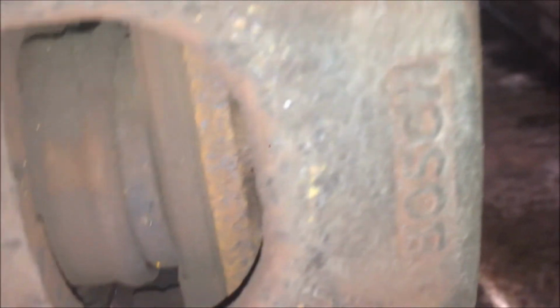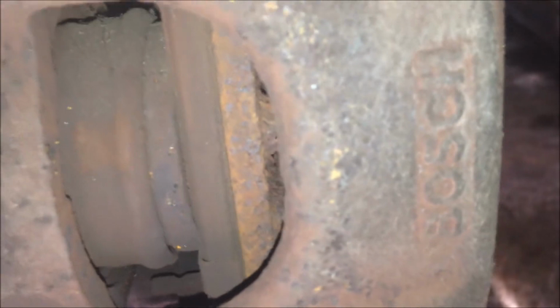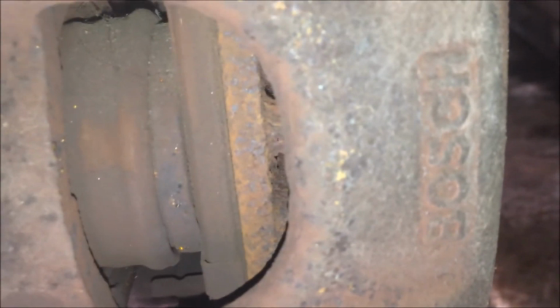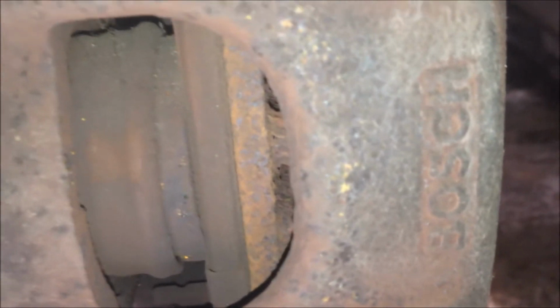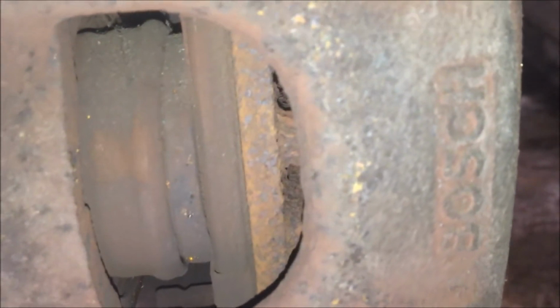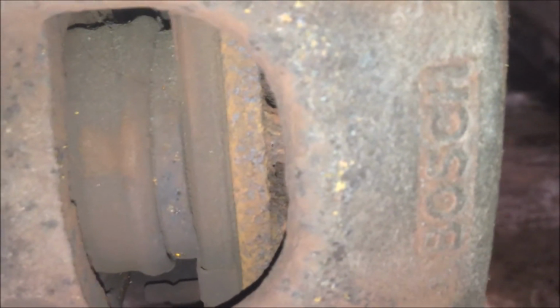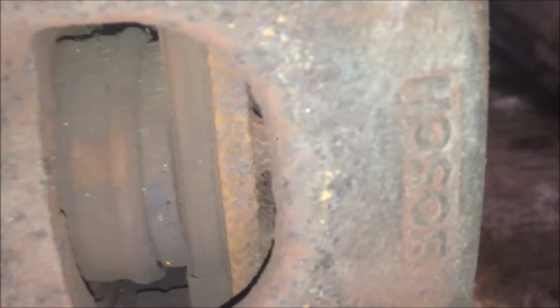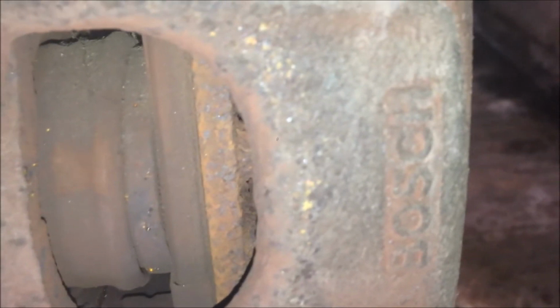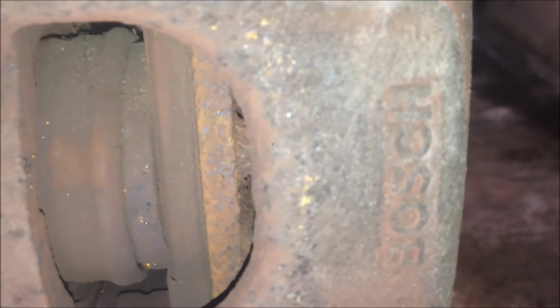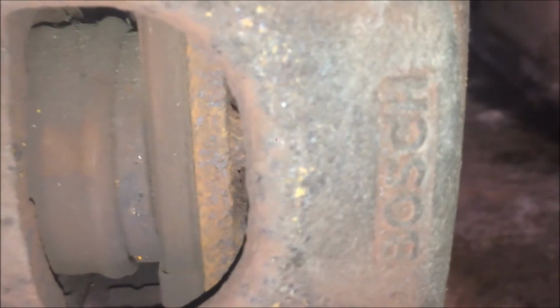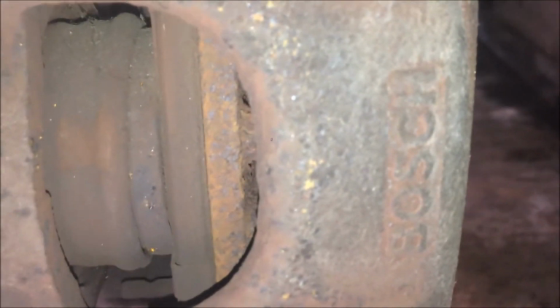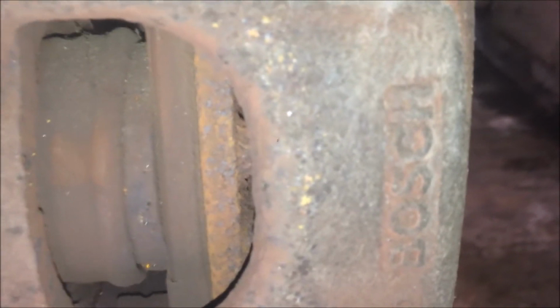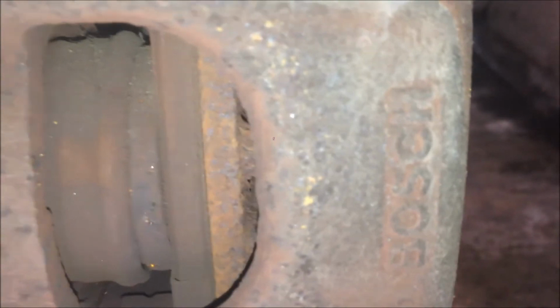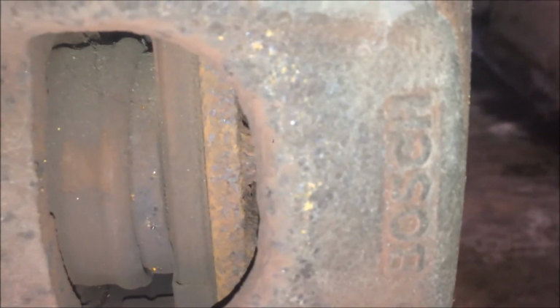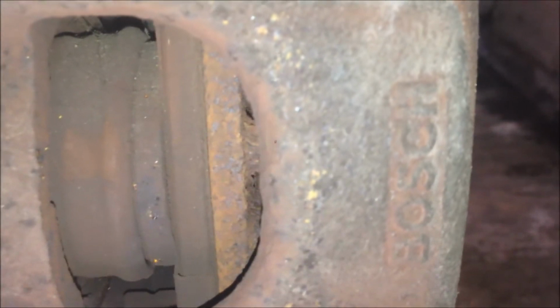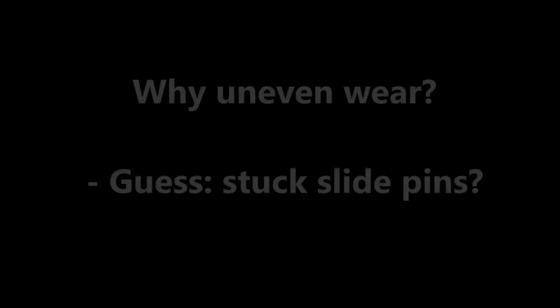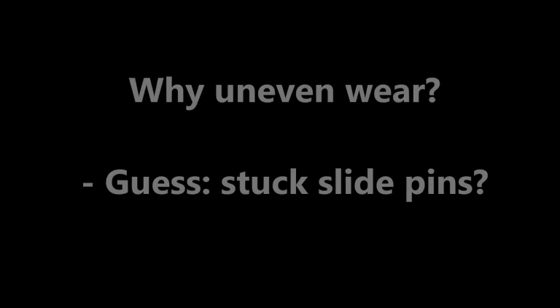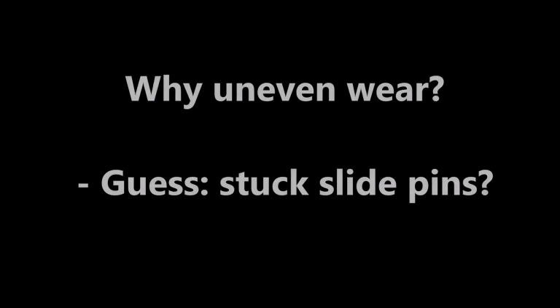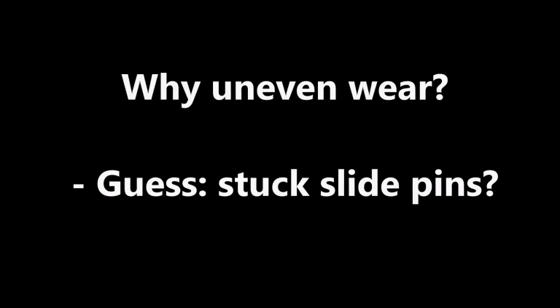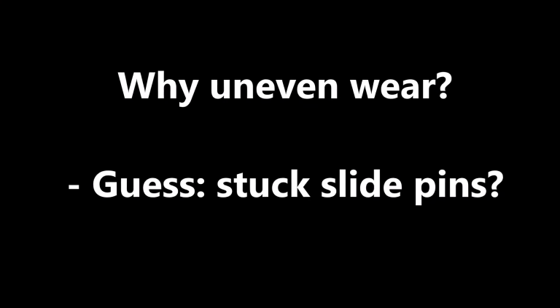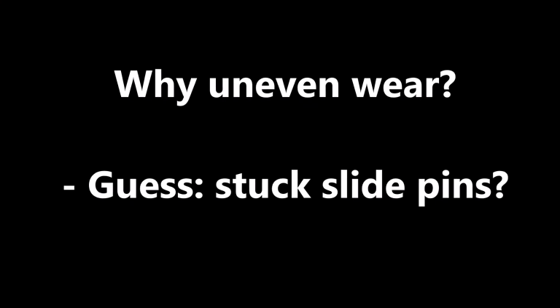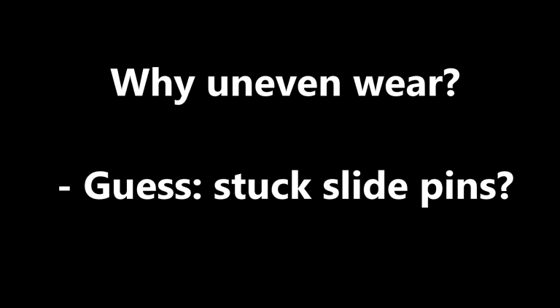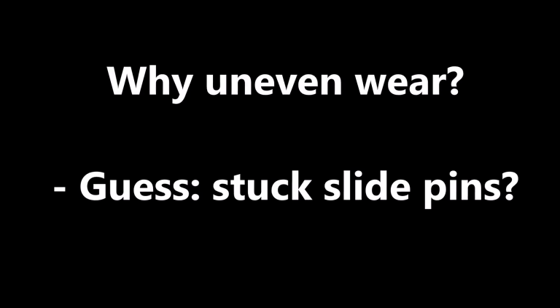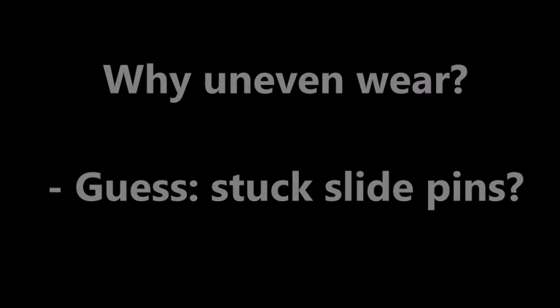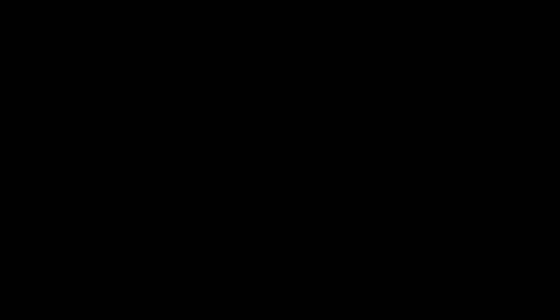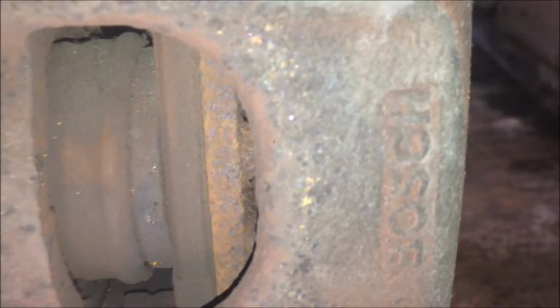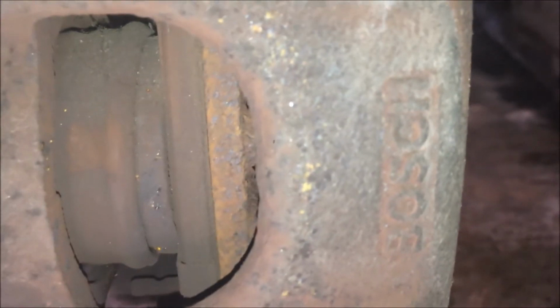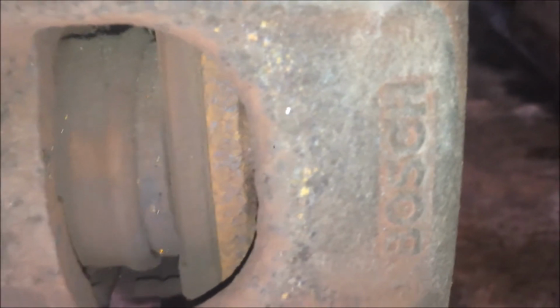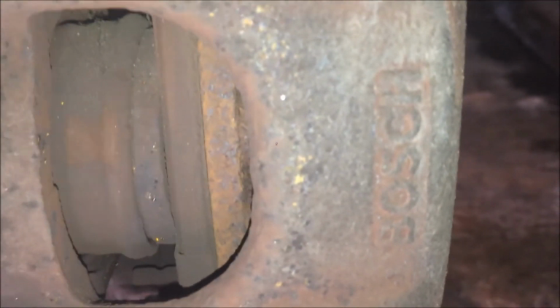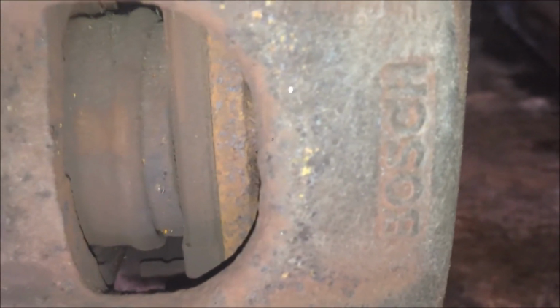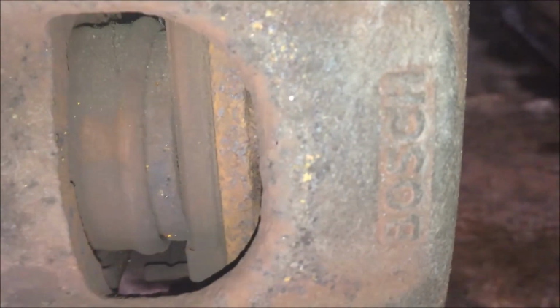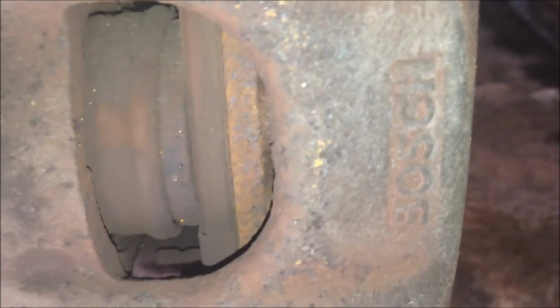So 4 pads, and only one of them is nearly worn down to 1mm. This is an uneven worn pad.